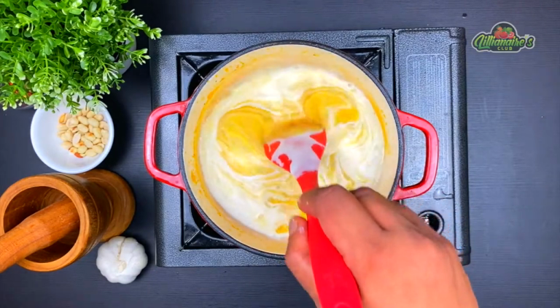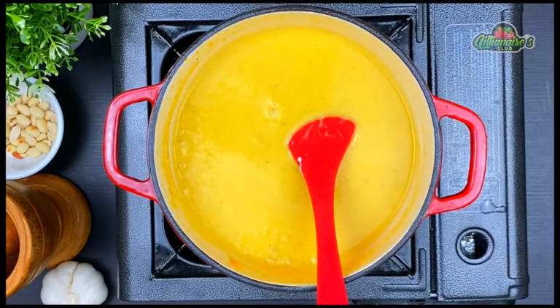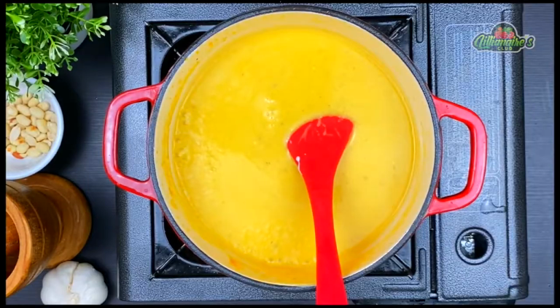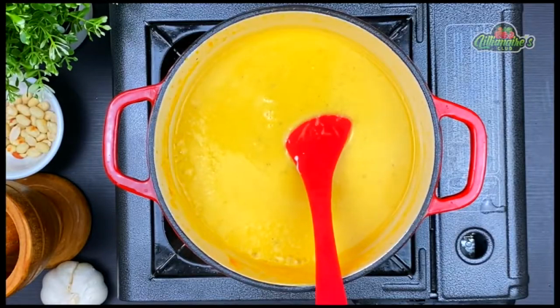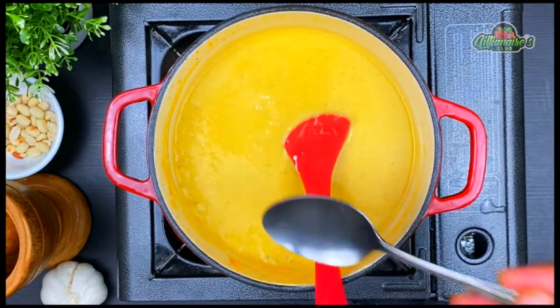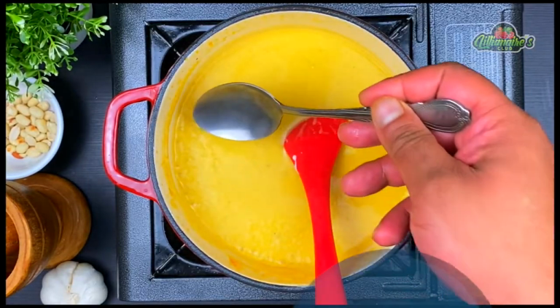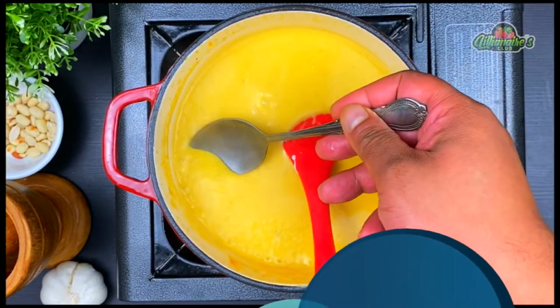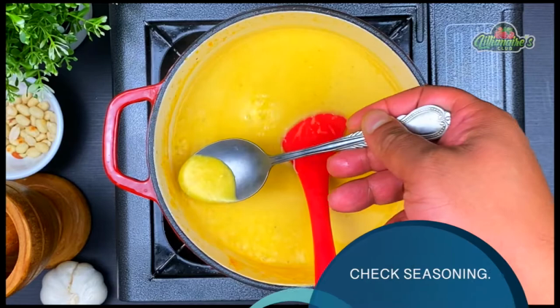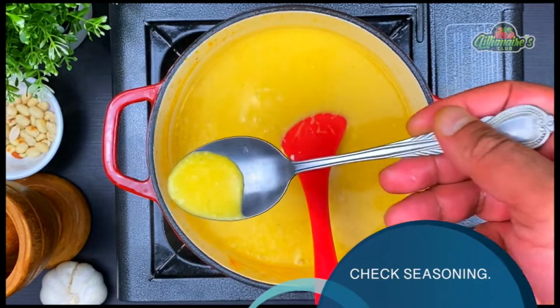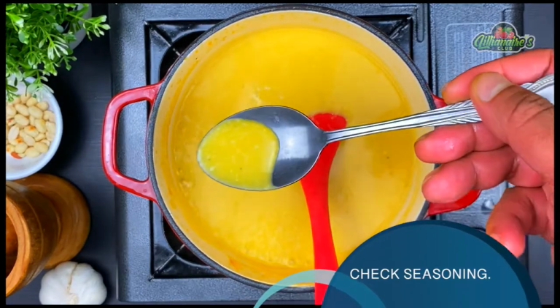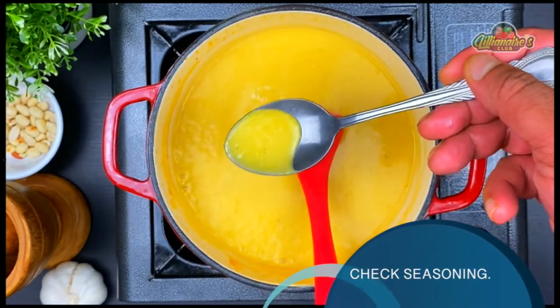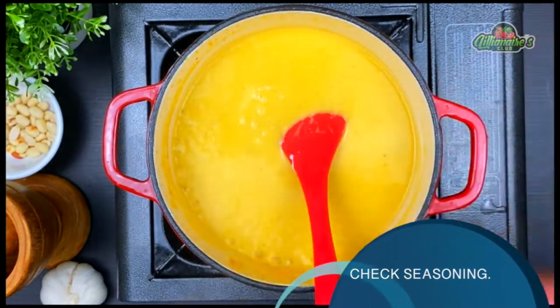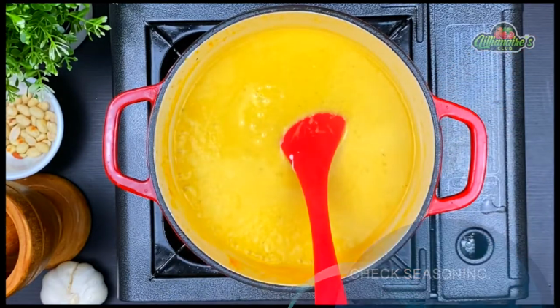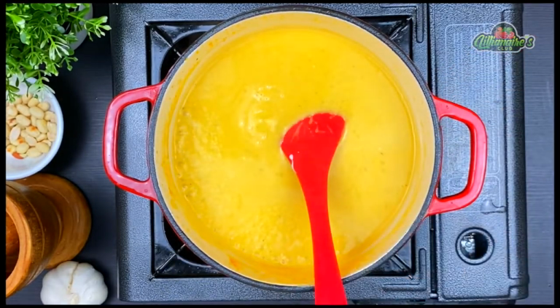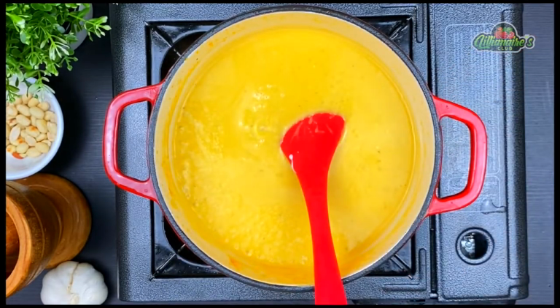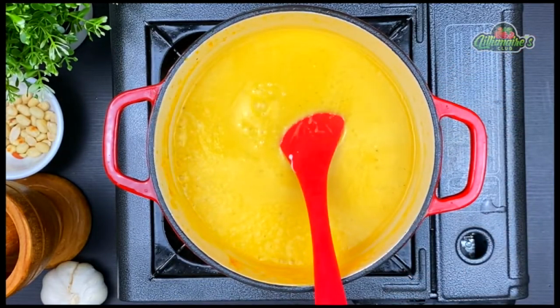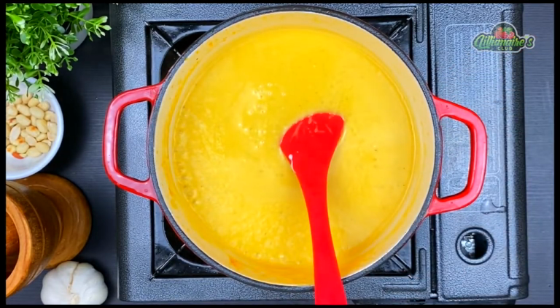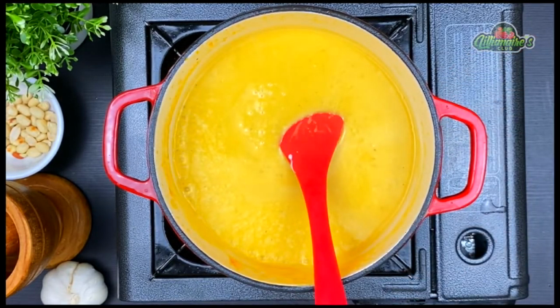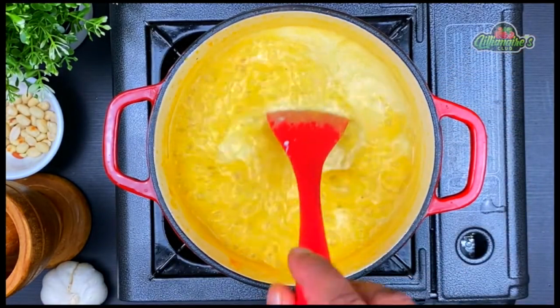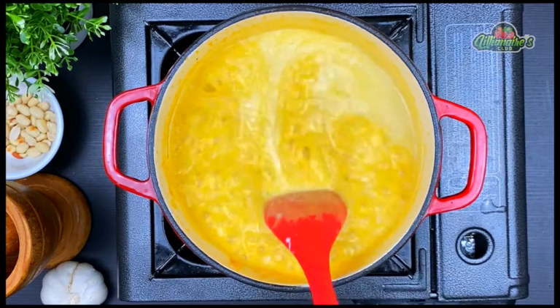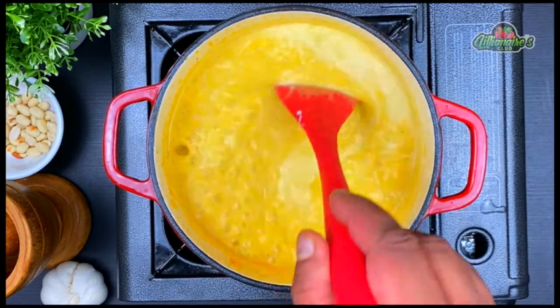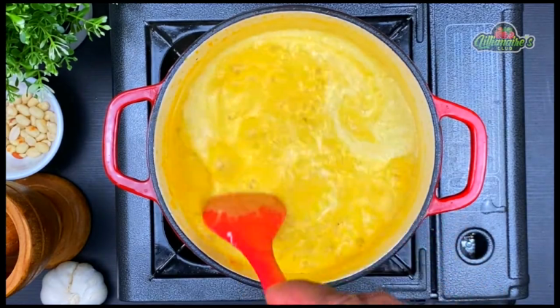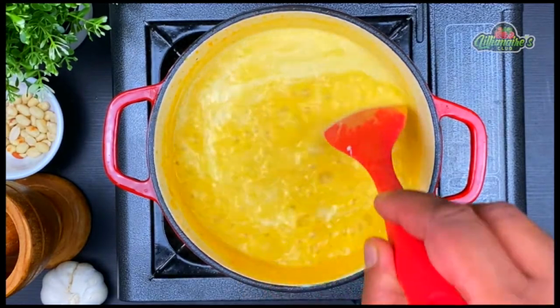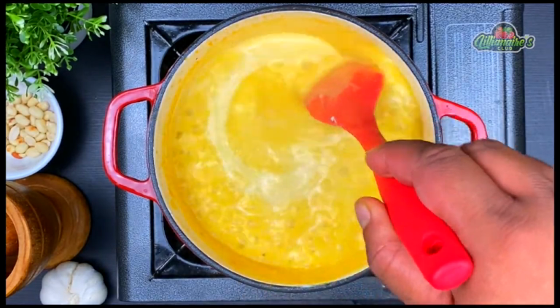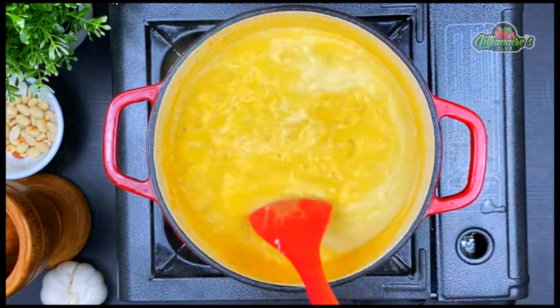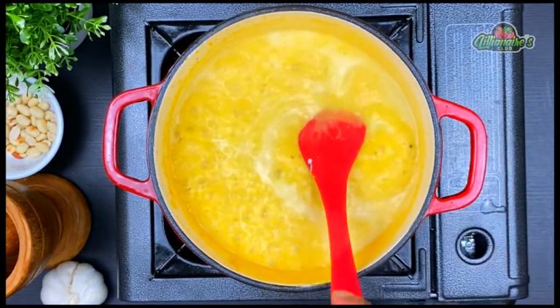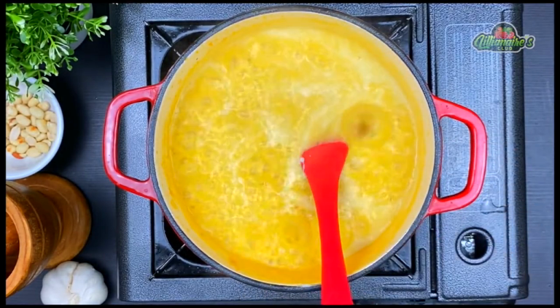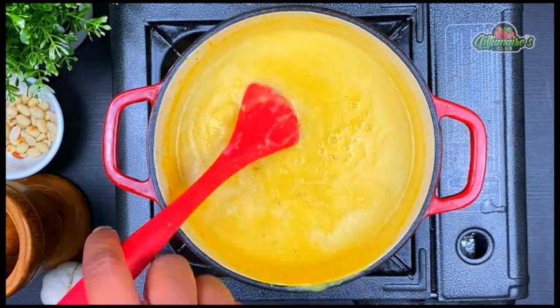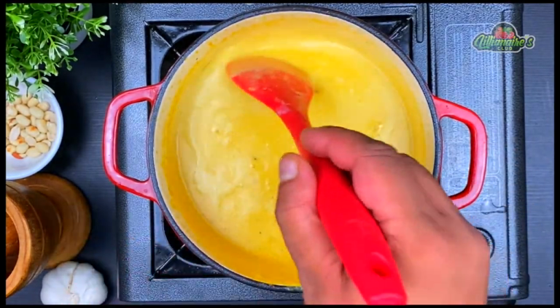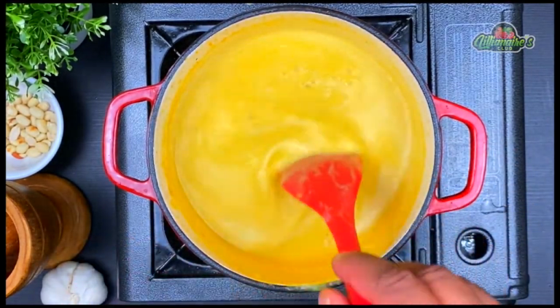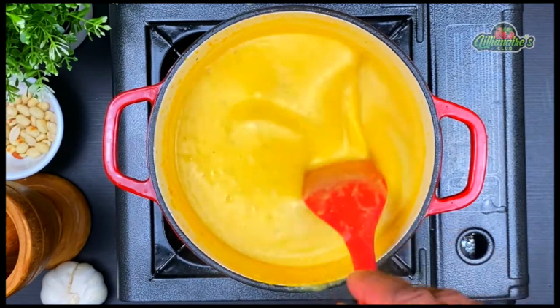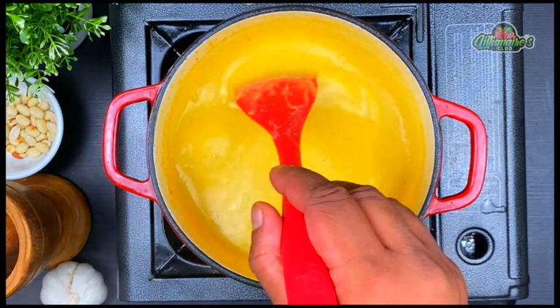Now let's check the seasoning and make sure everything is perfect. This is delicious. Make sure to properly cook off your coconut milk — this will bring a proper shine and sheen on top of your soup, just like this.